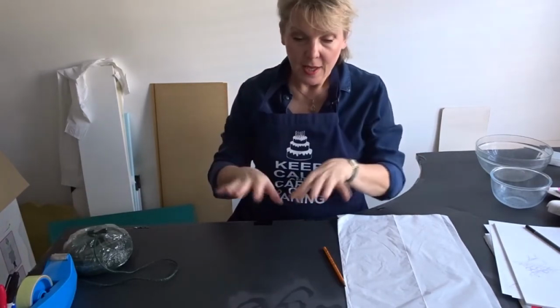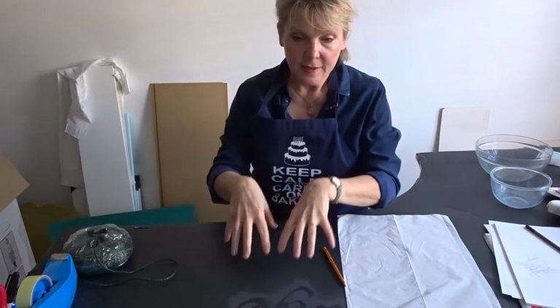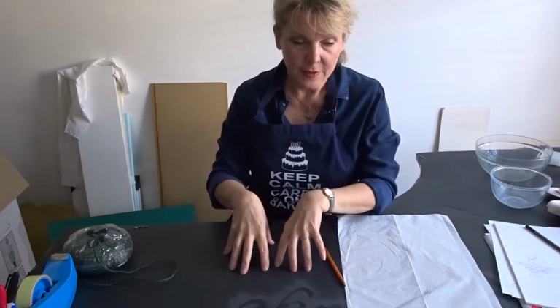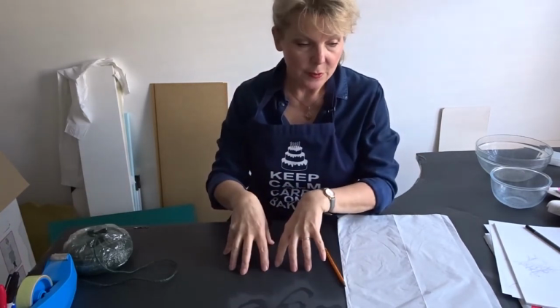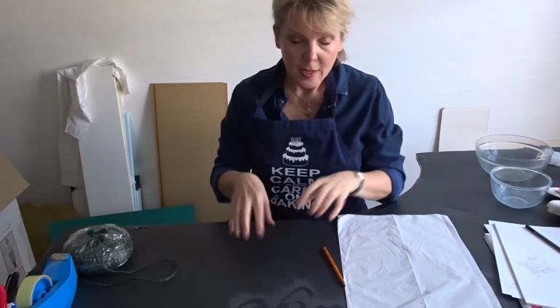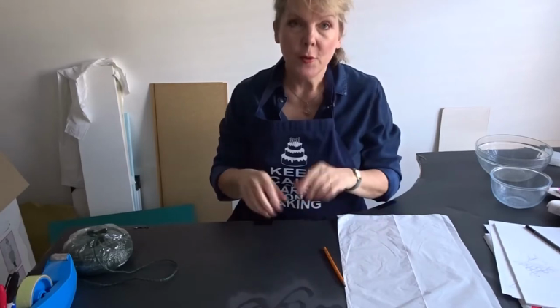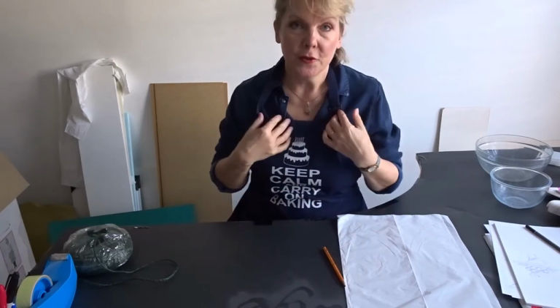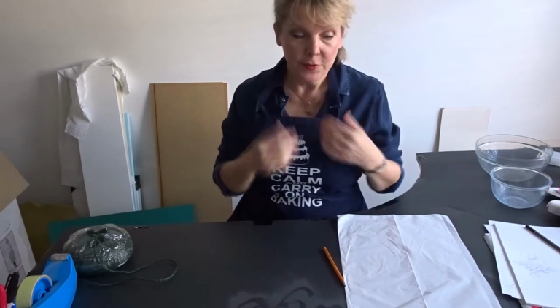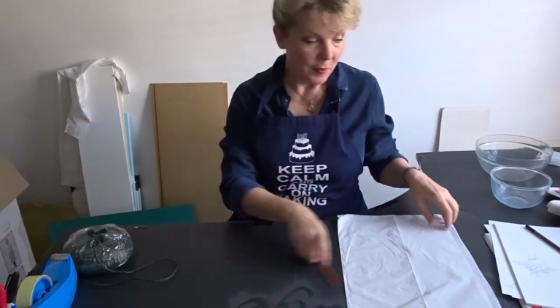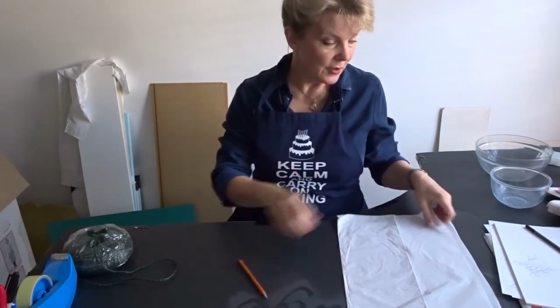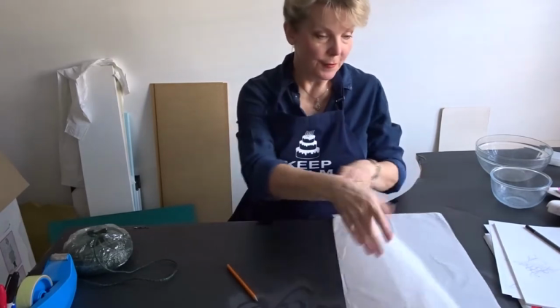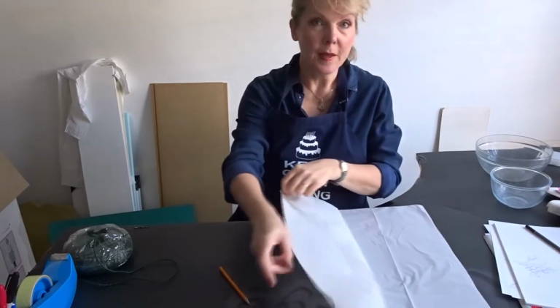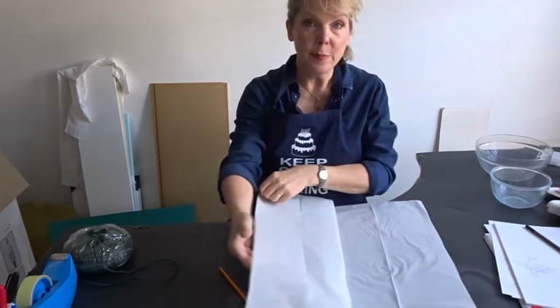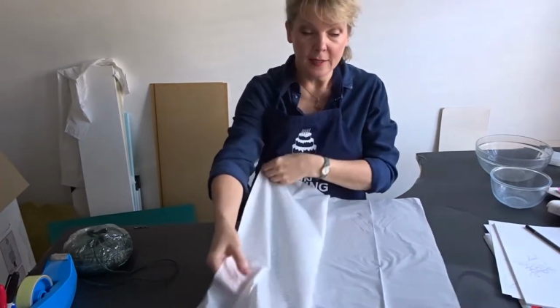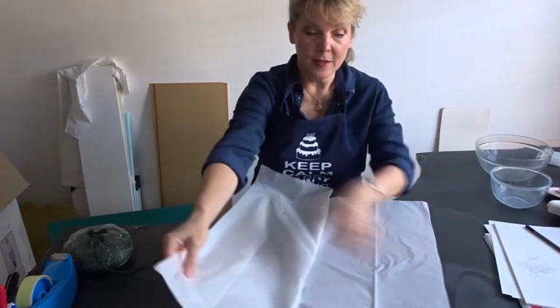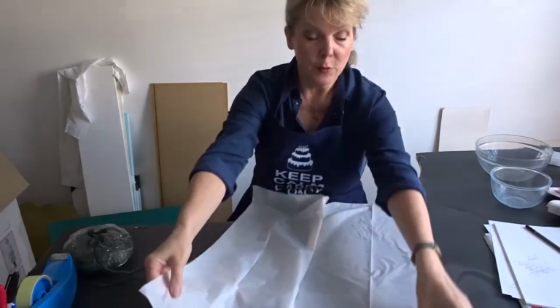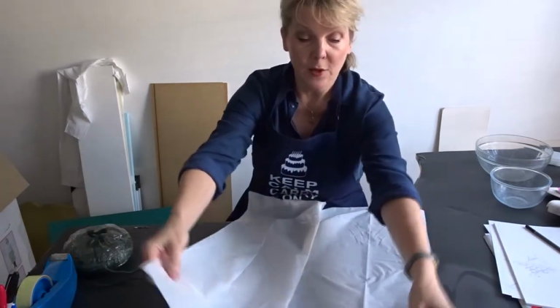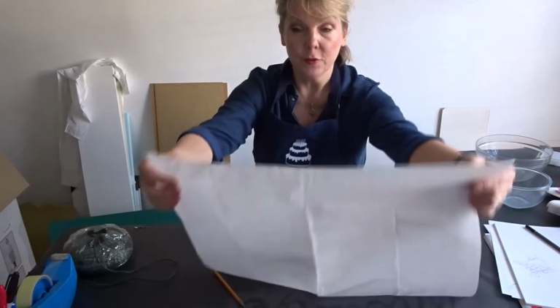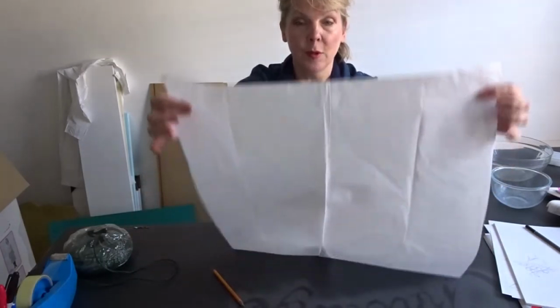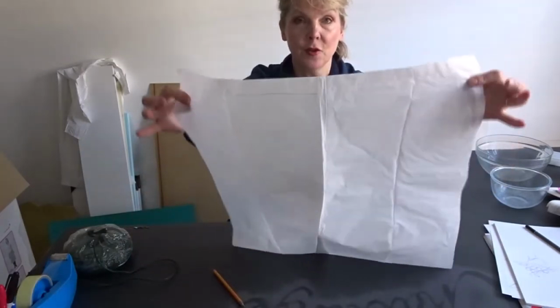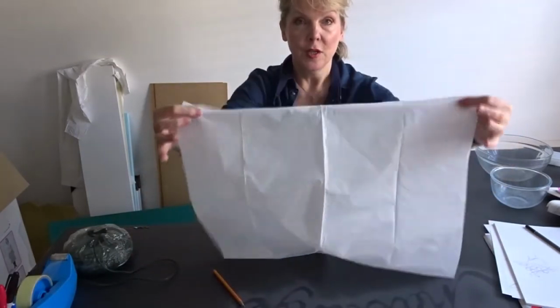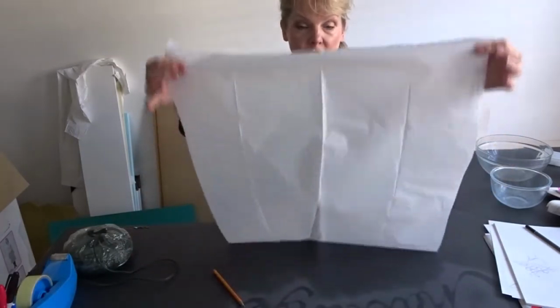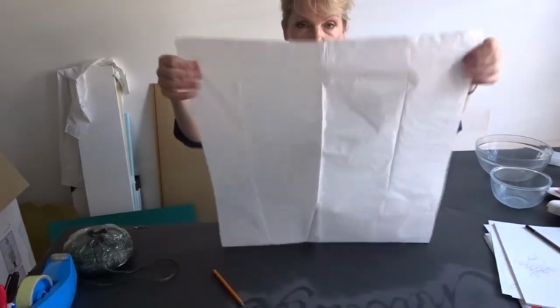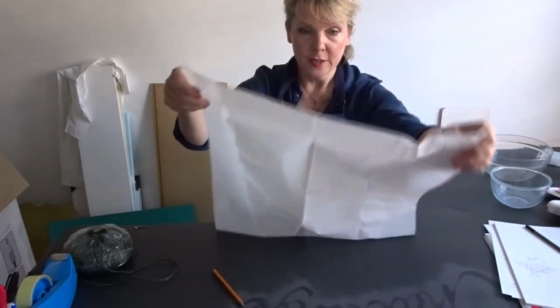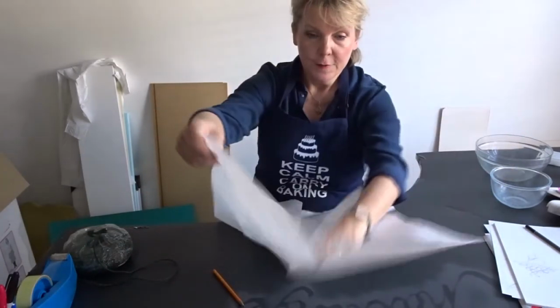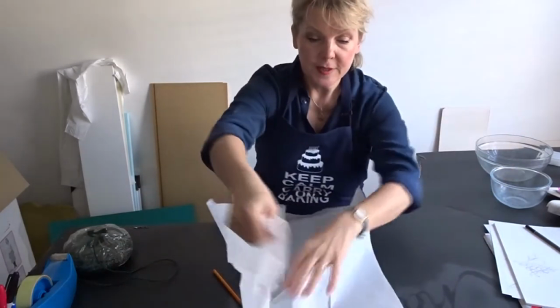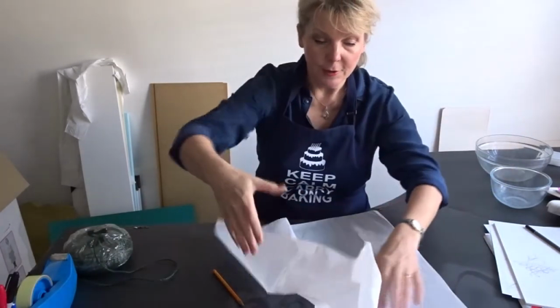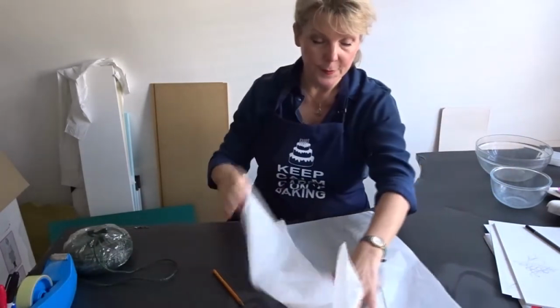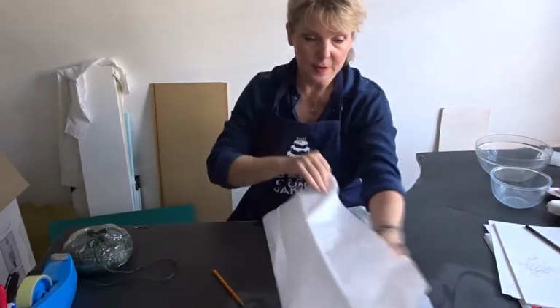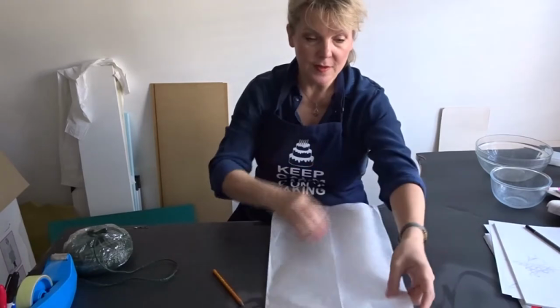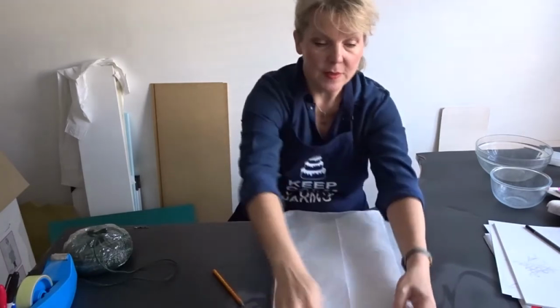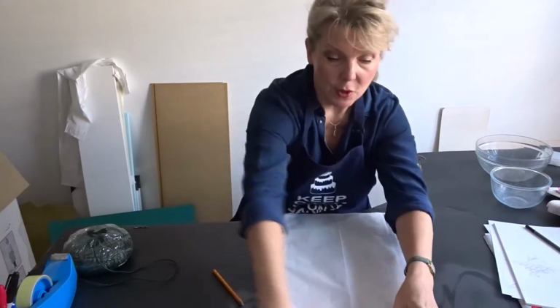And covering the table. If you haven't got an apron, don't worry — get yourself a bin bag like this. I have one of the black ones but I couldn't find one, so I've just got a small white one. Fold it in half so that the seam is at the top.